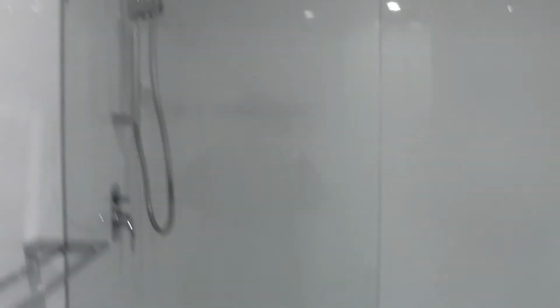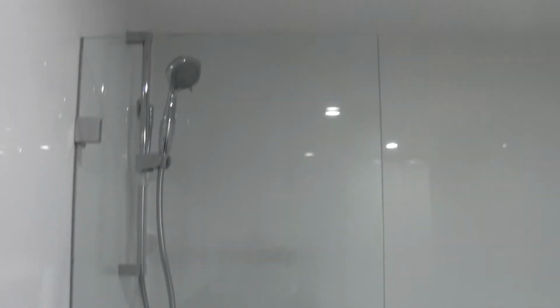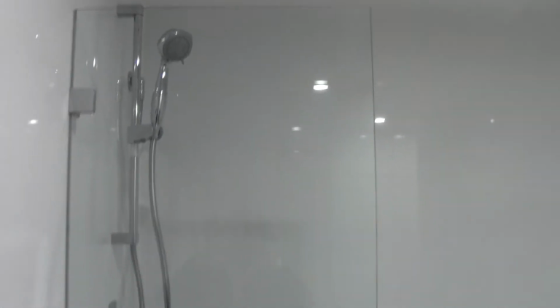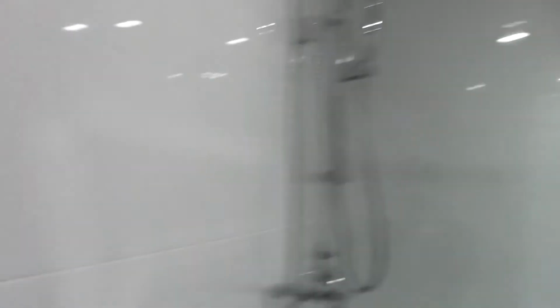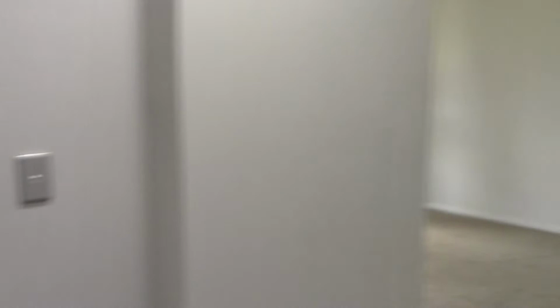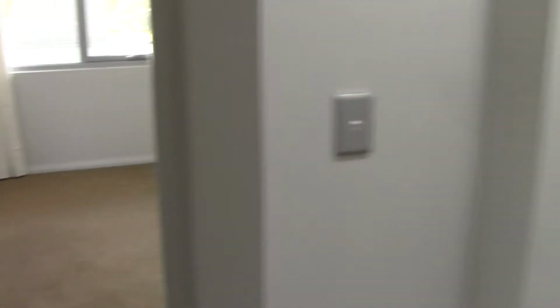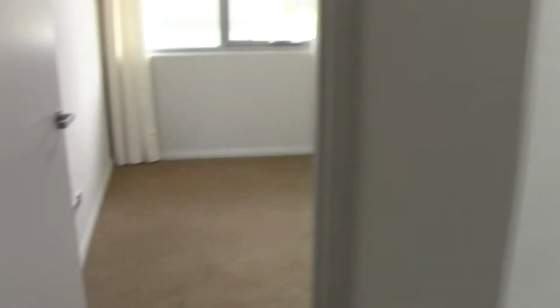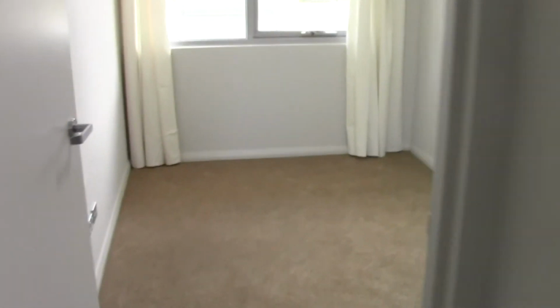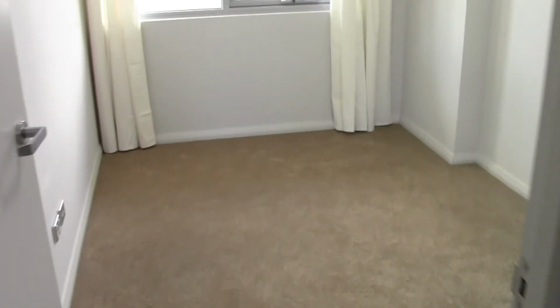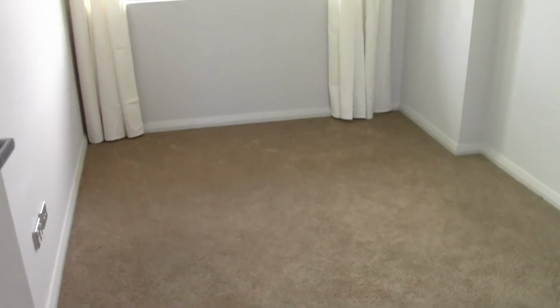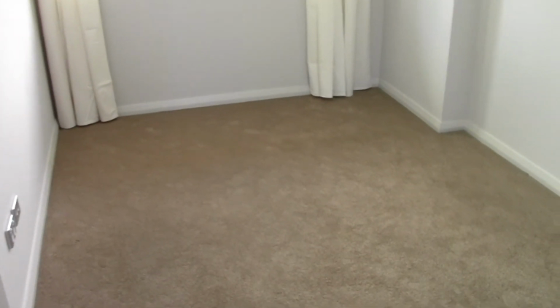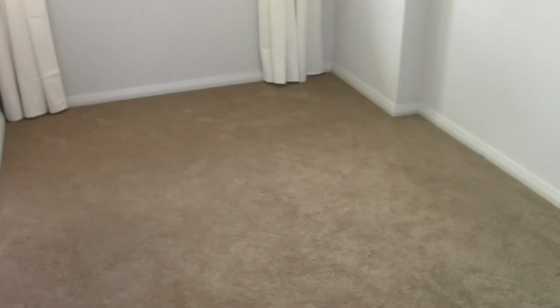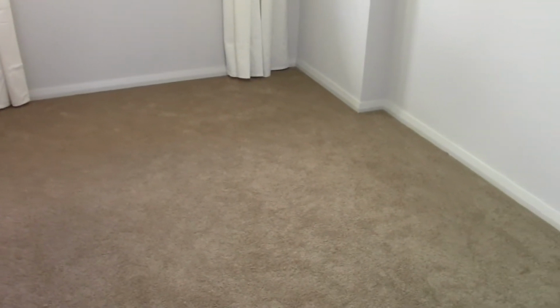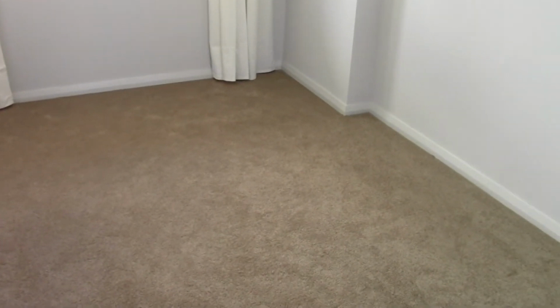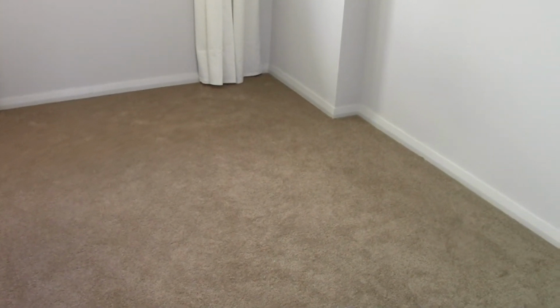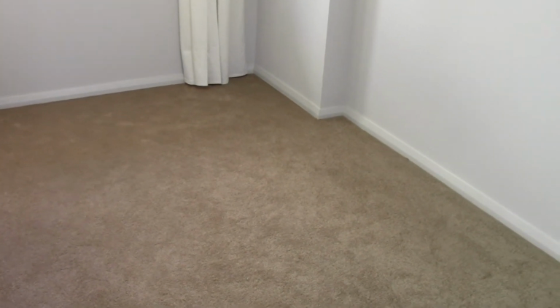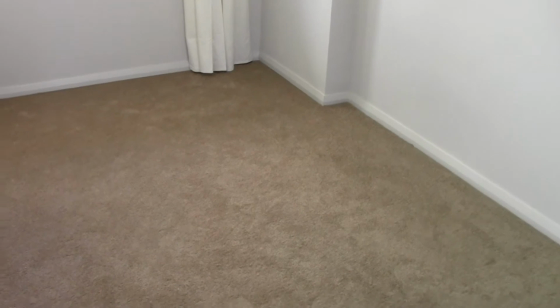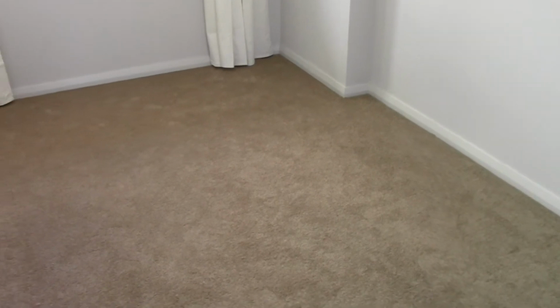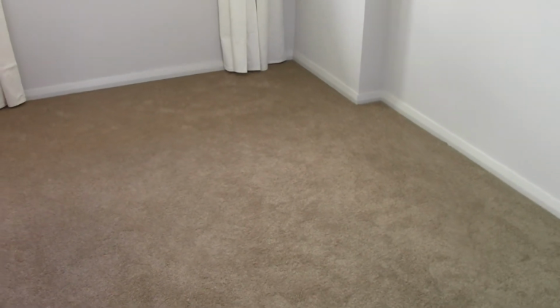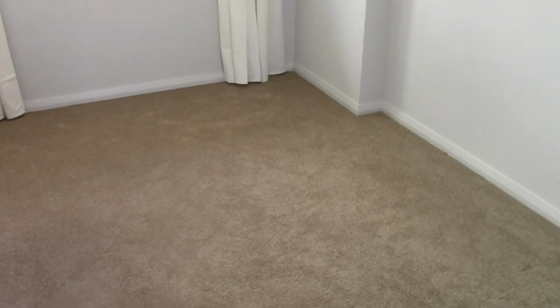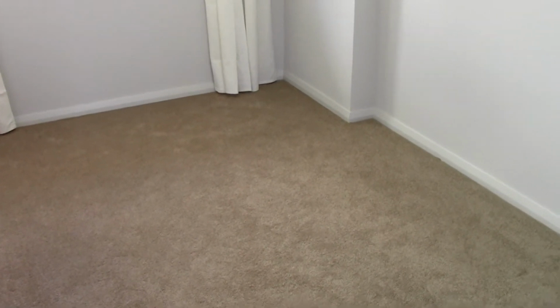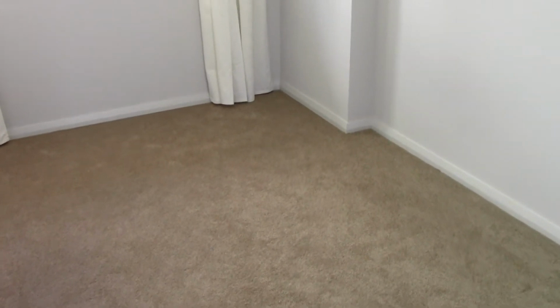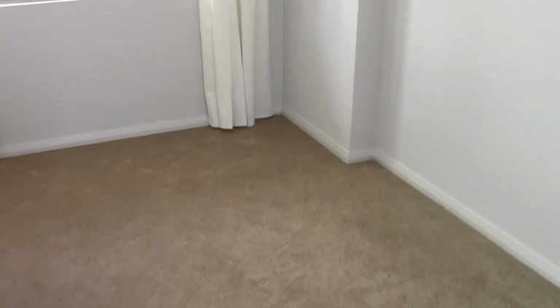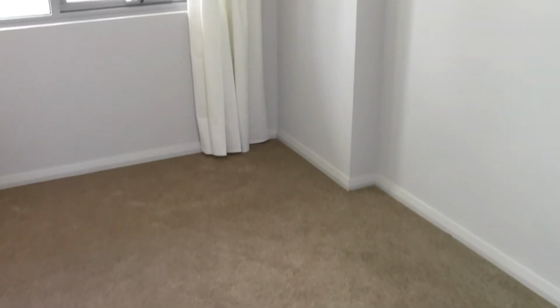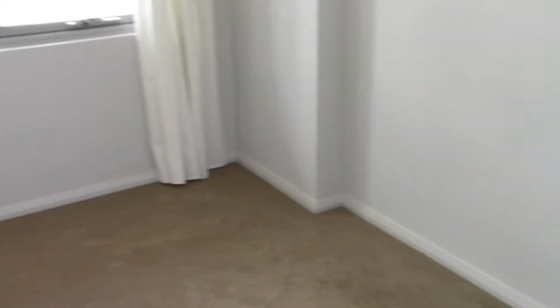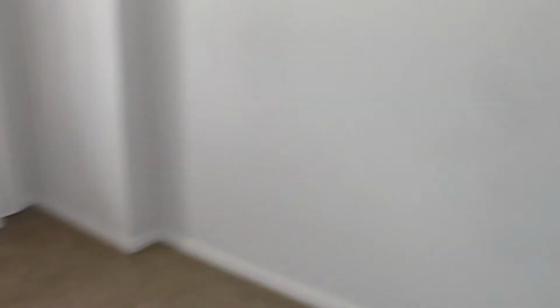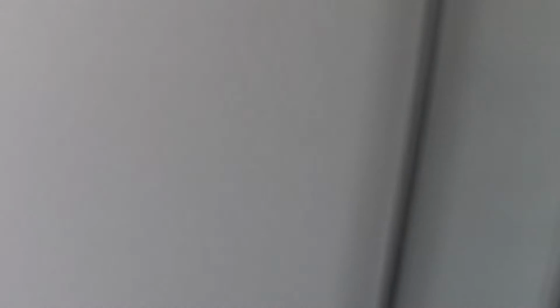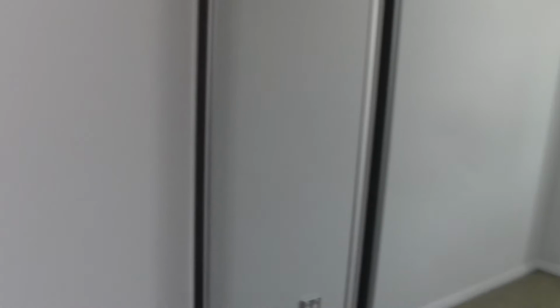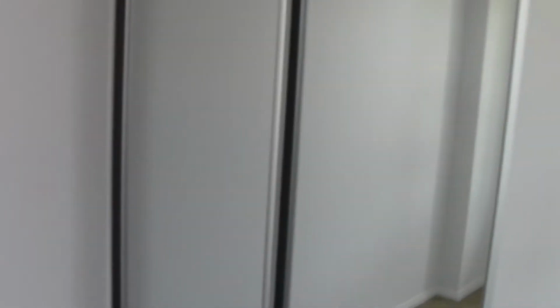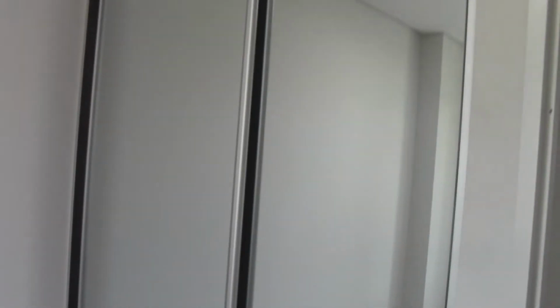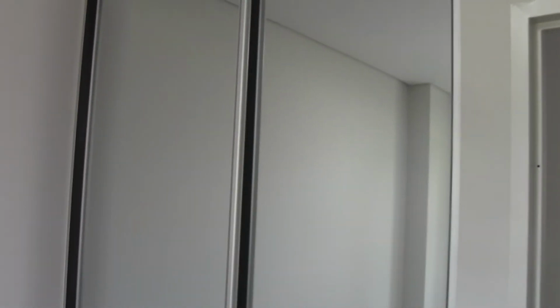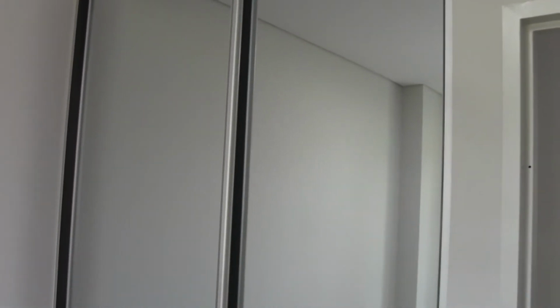Then this is bedroom one, roughly 8 square meters. A little bit small, but you can use it as a small bedroom or study. With a single built-in wardrobe.